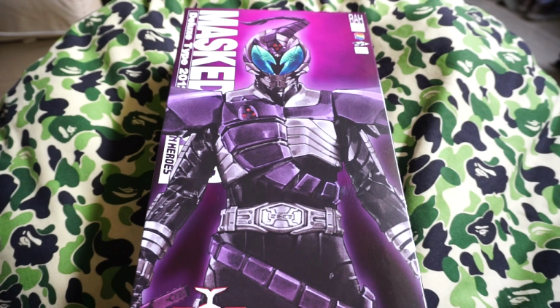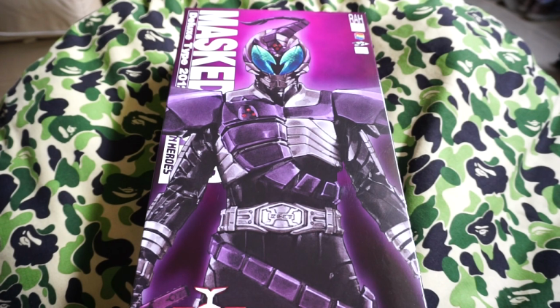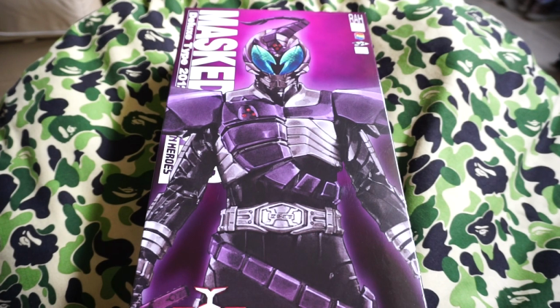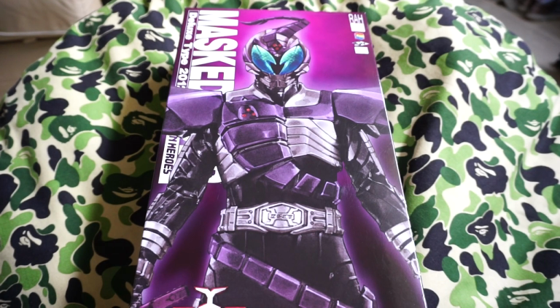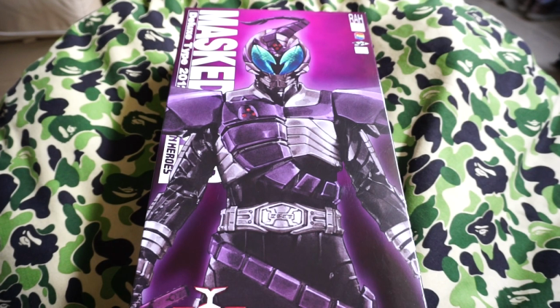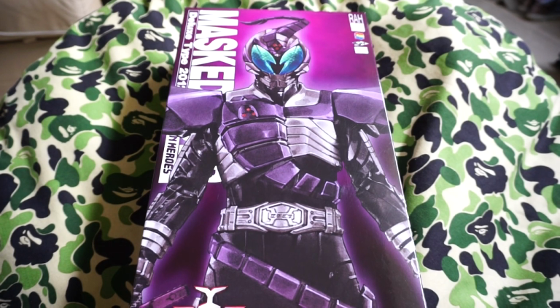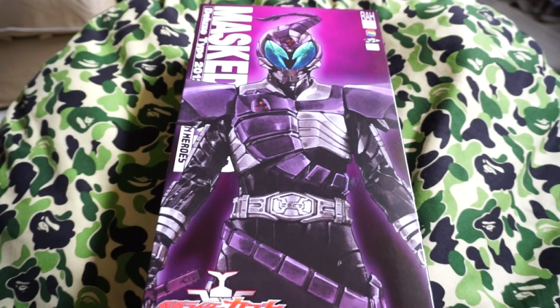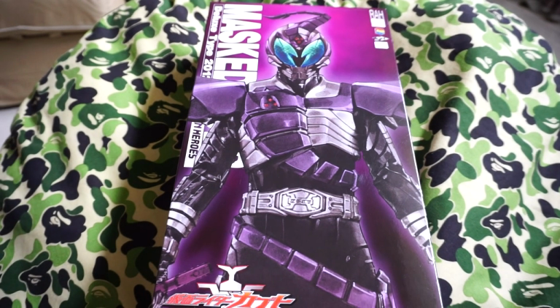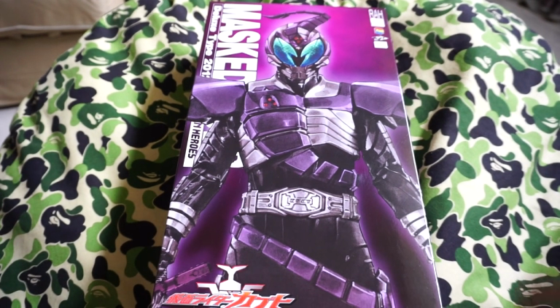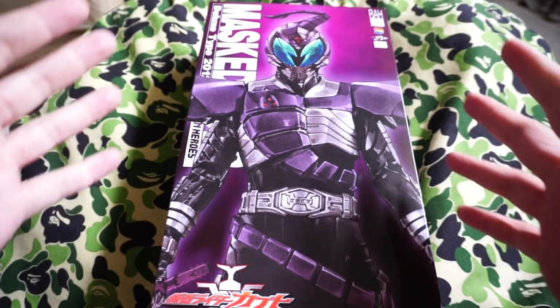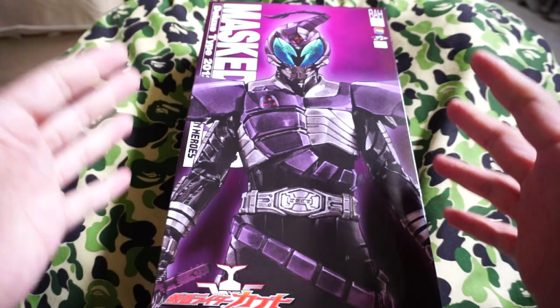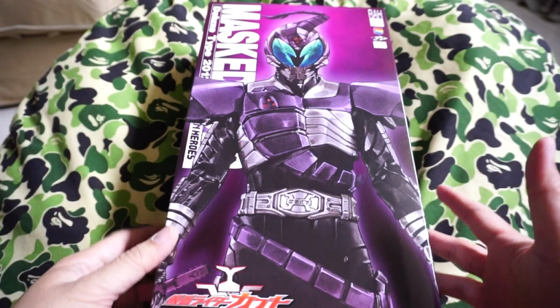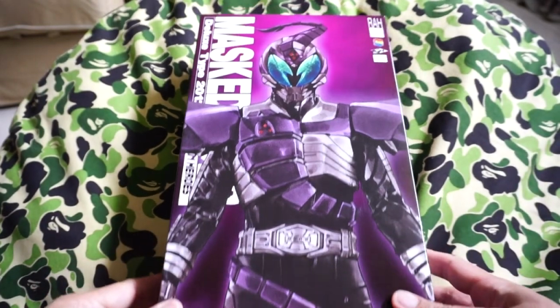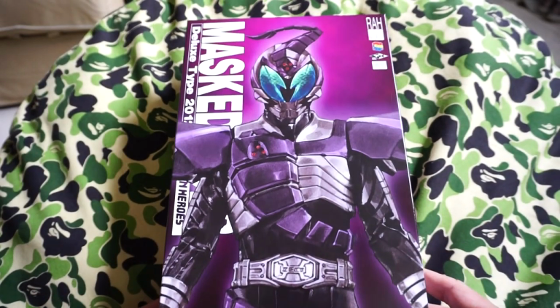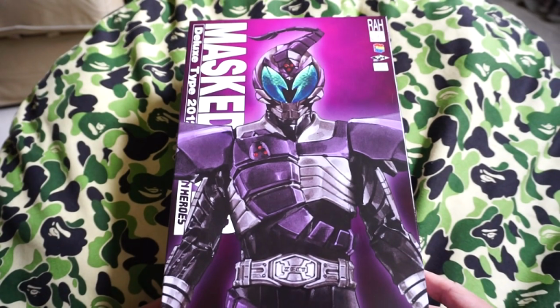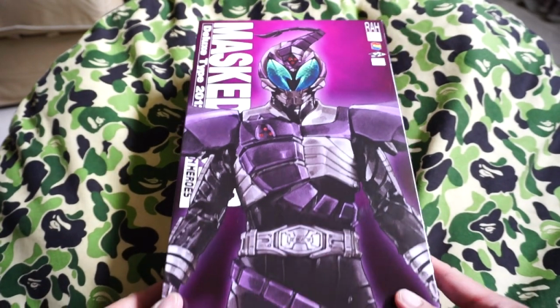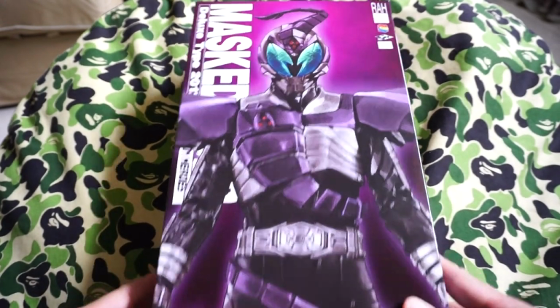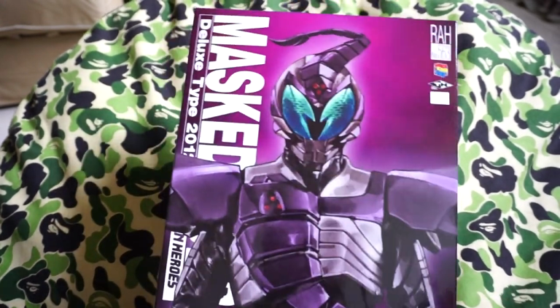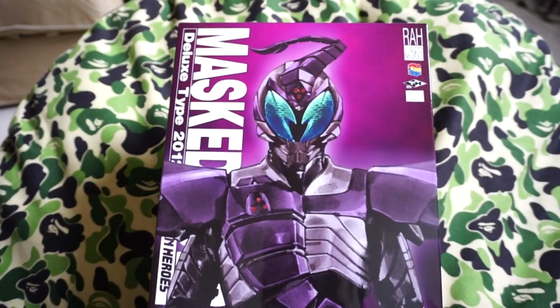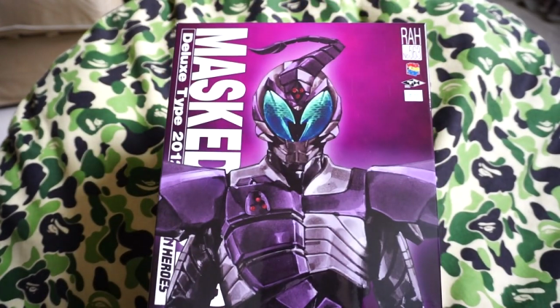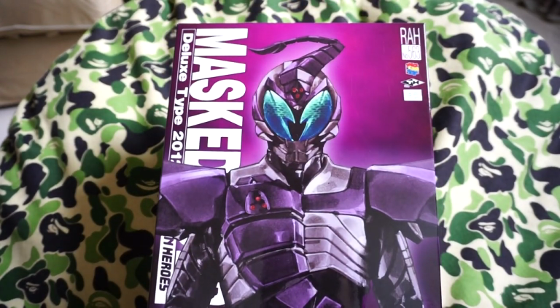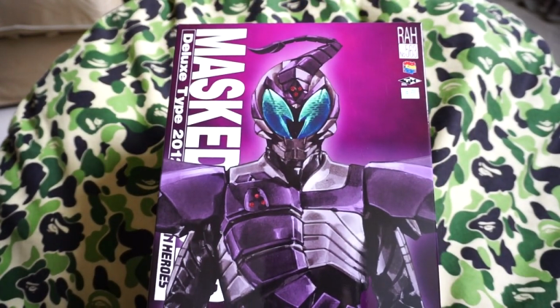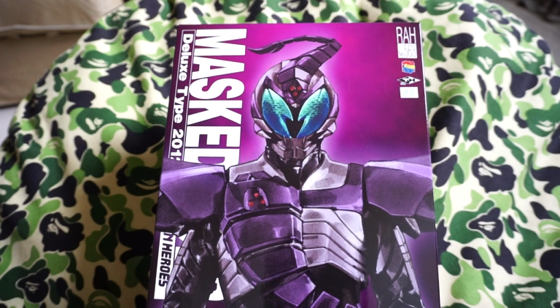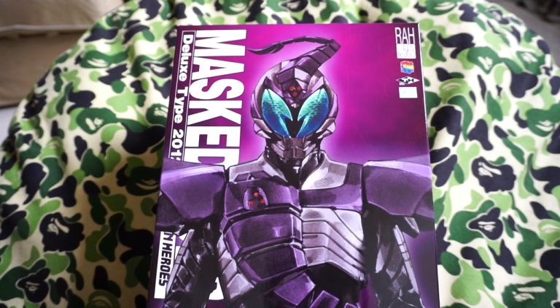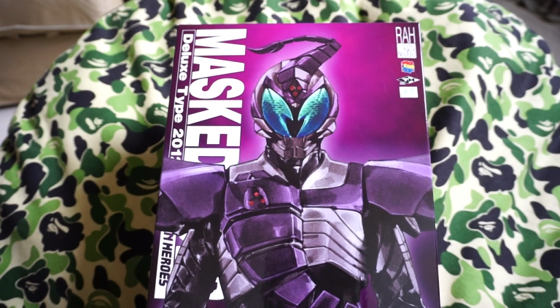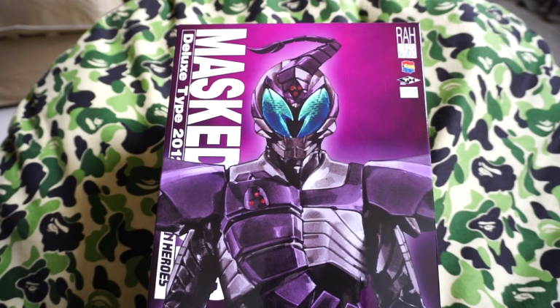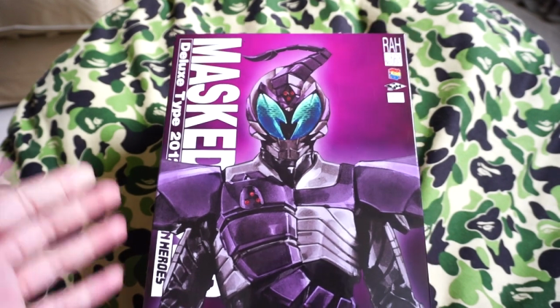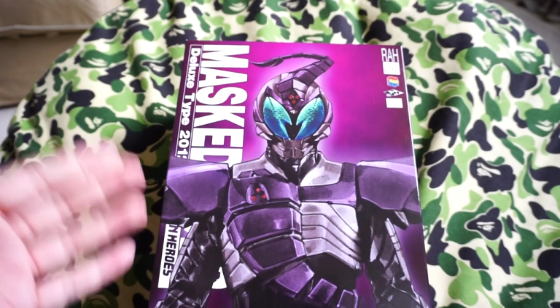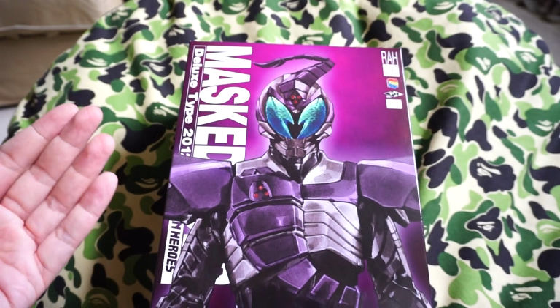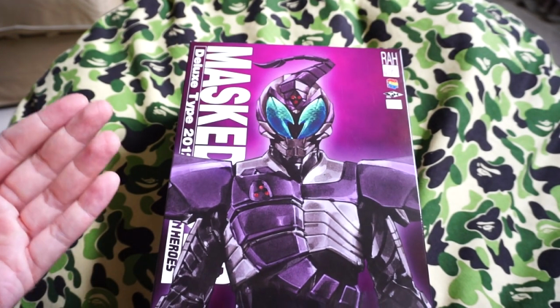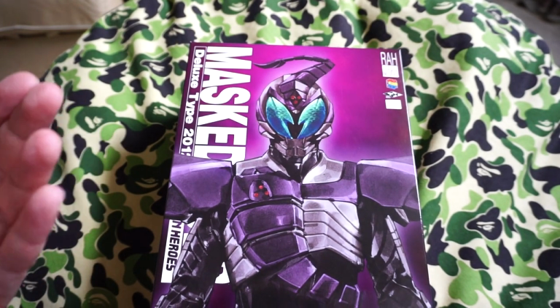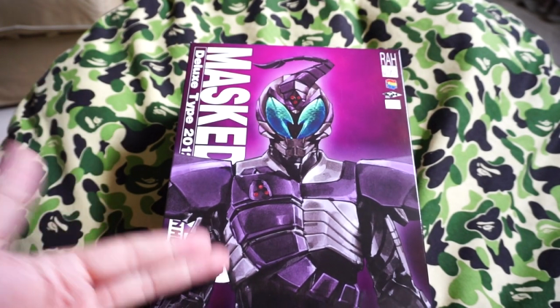Hey guys, welcome back to another unboxing. Today I have Sasawd — Kamen Rider Sasawd — and he appears in the Kamen Rider Kabuto TV series. He came out in 2012.